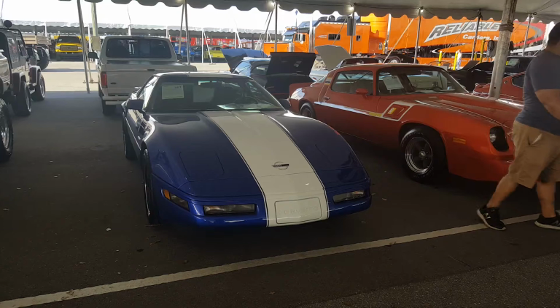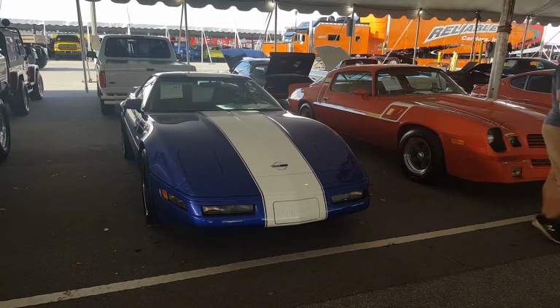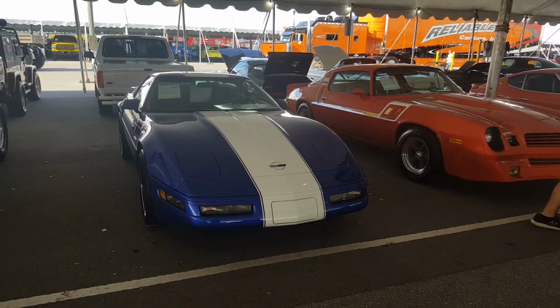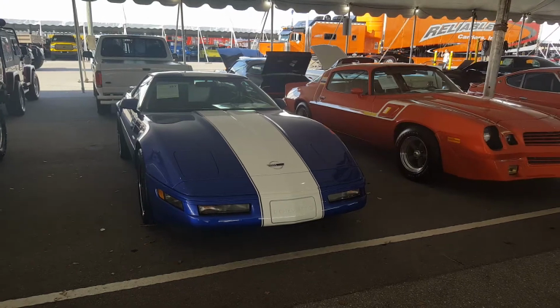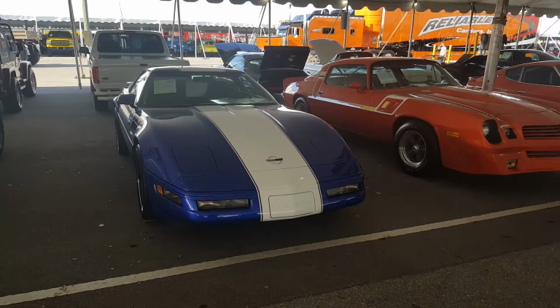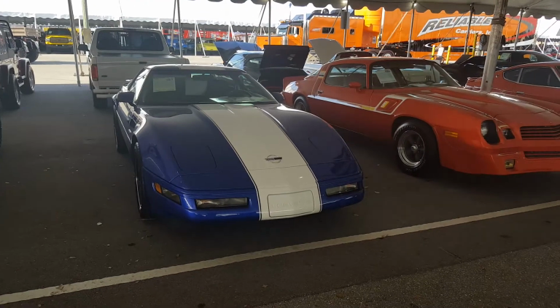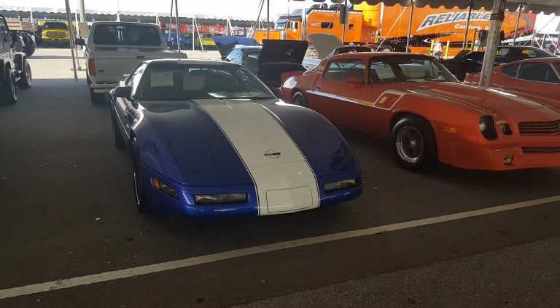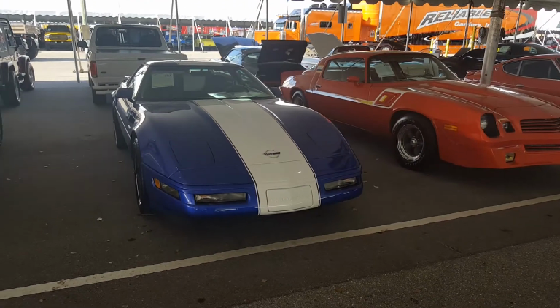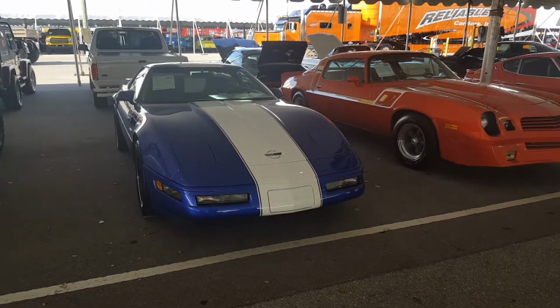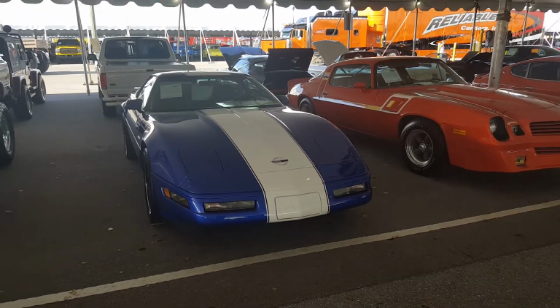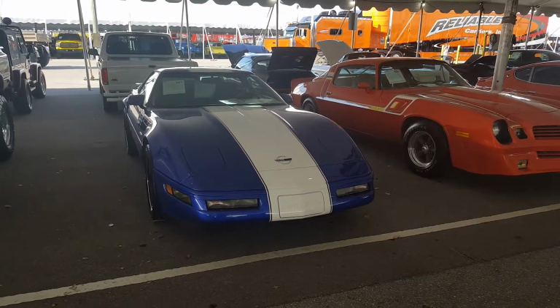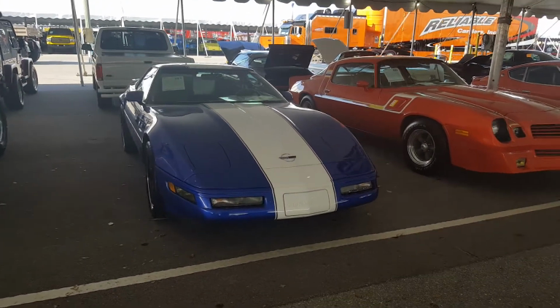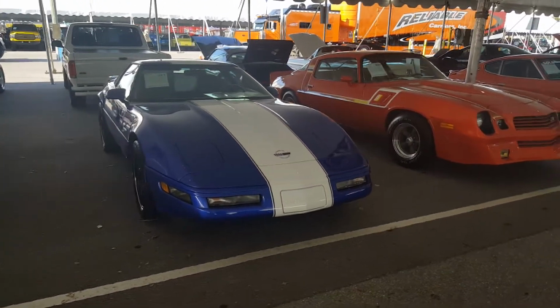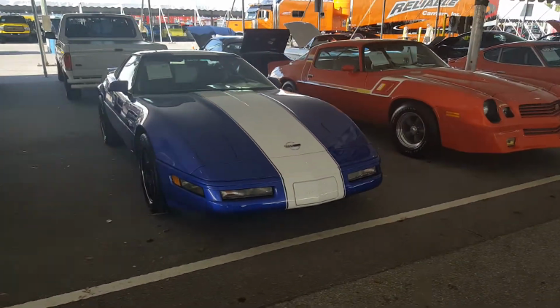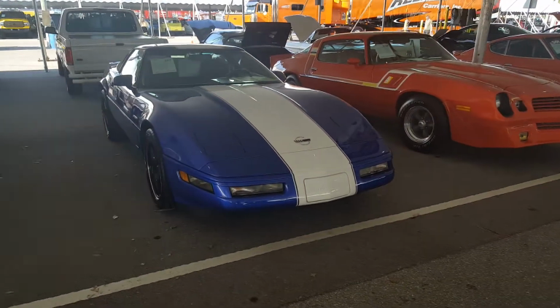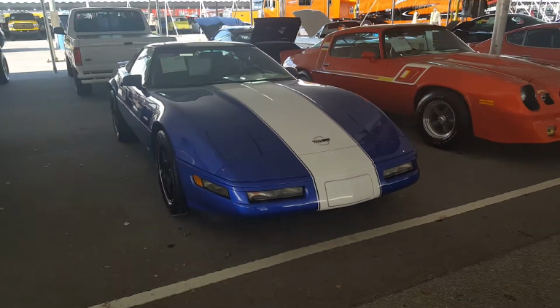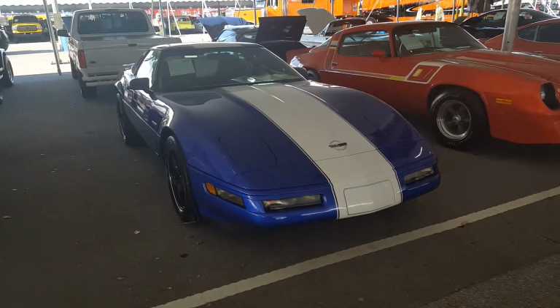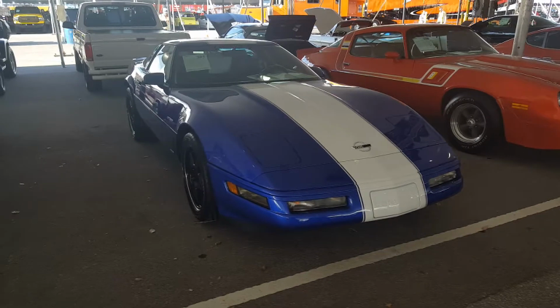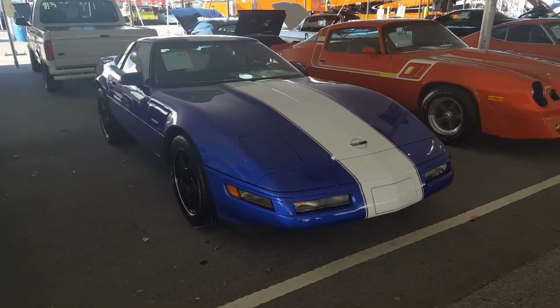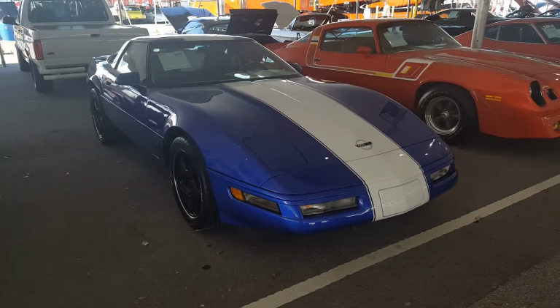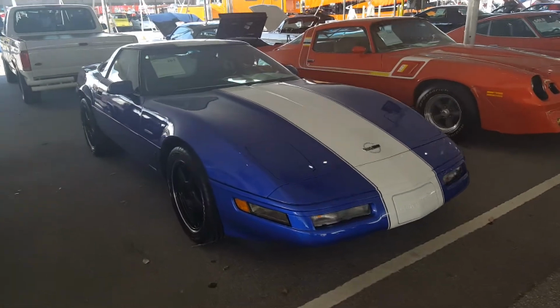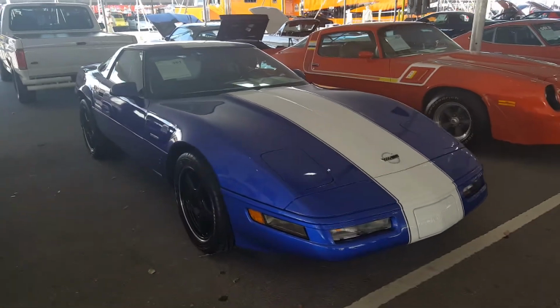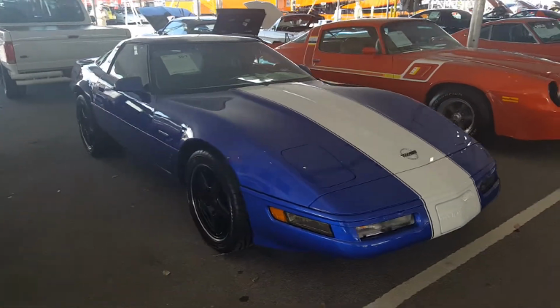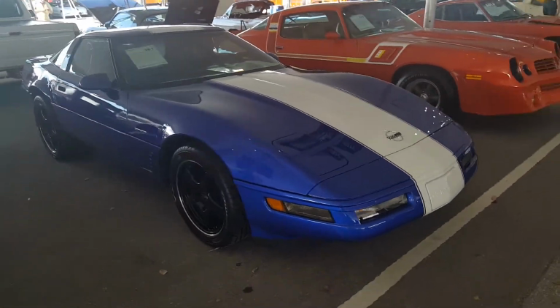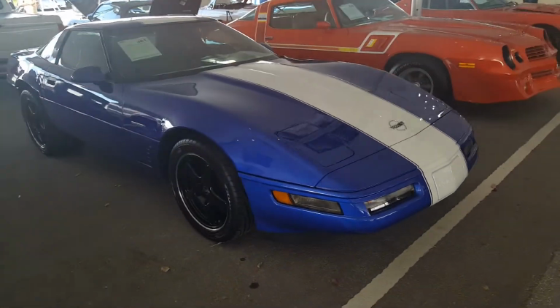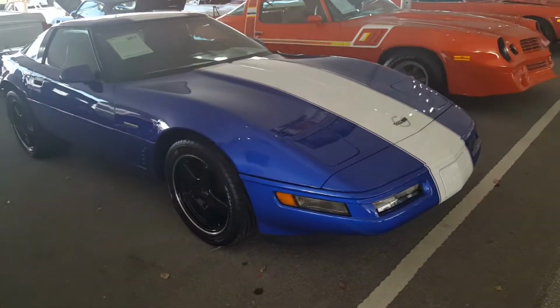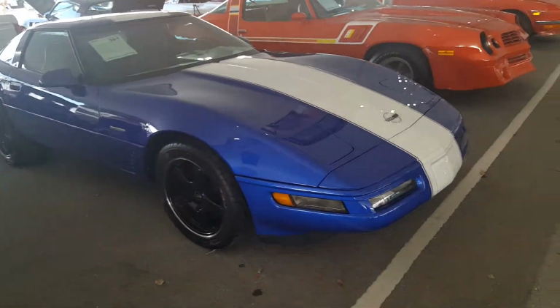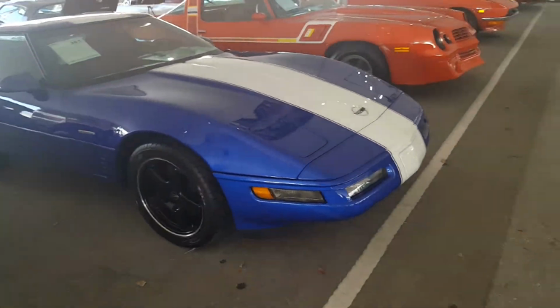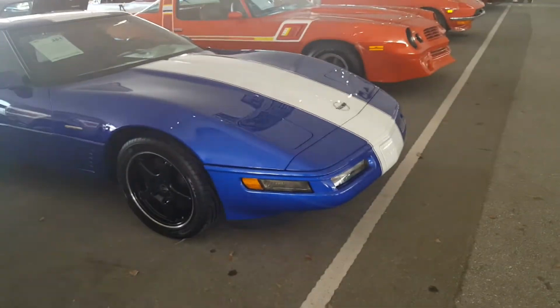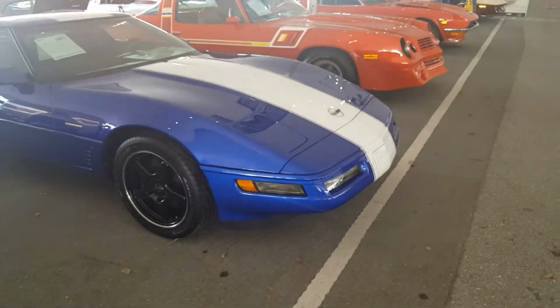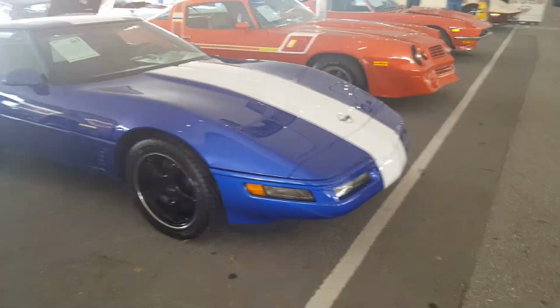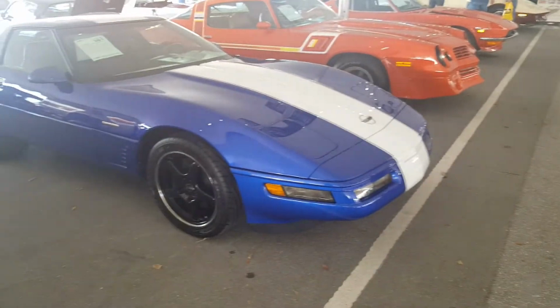This is a pretty rare gem right here — a 1996 Grand Sport Corvette. This was the last of the breed before they went to the C5.